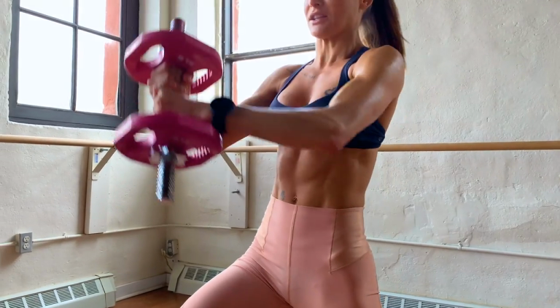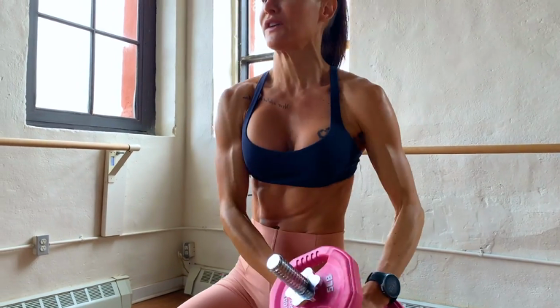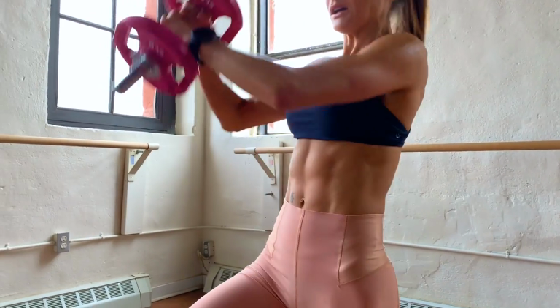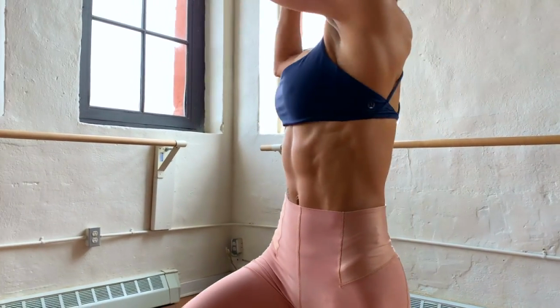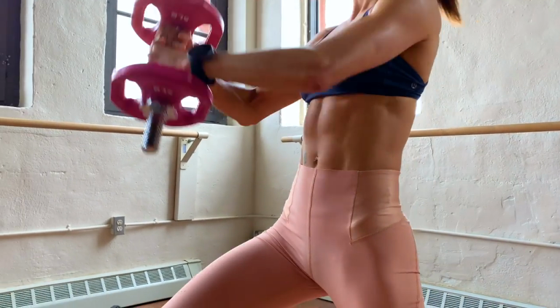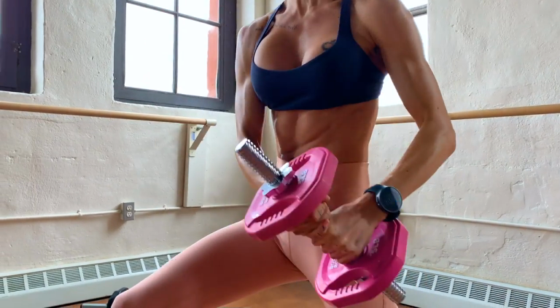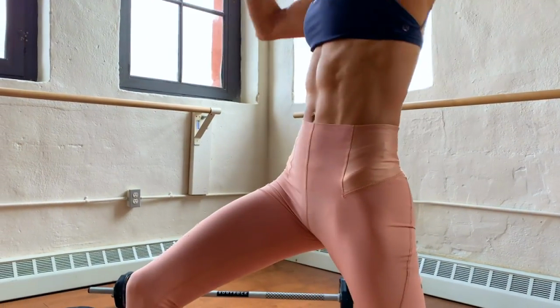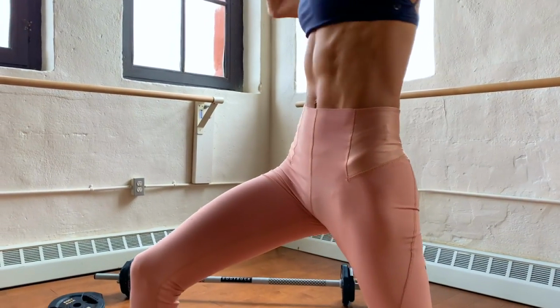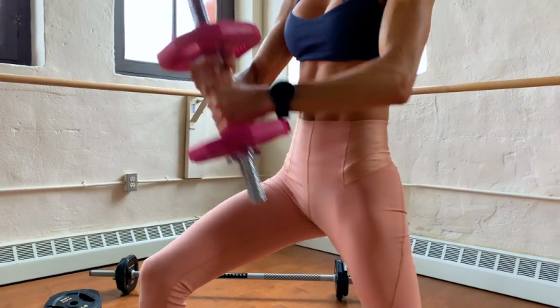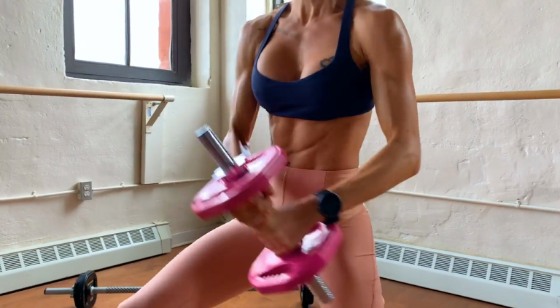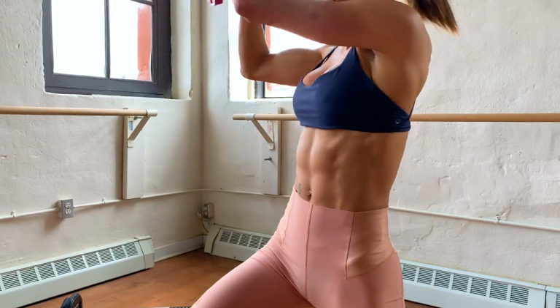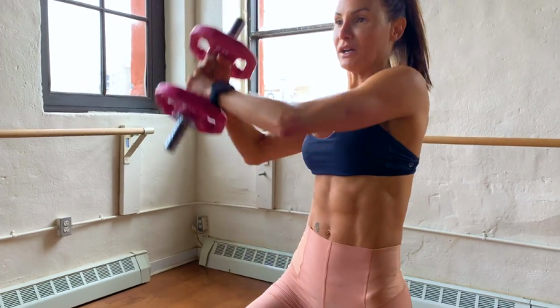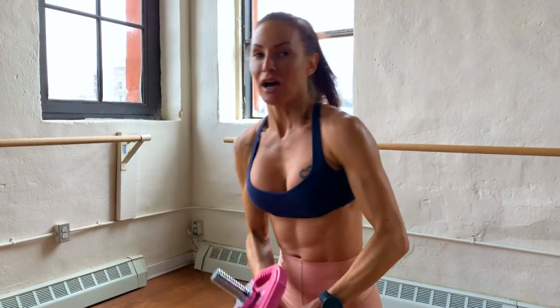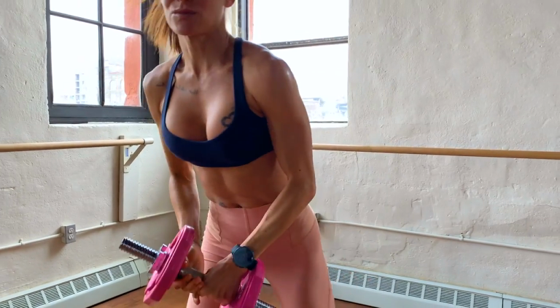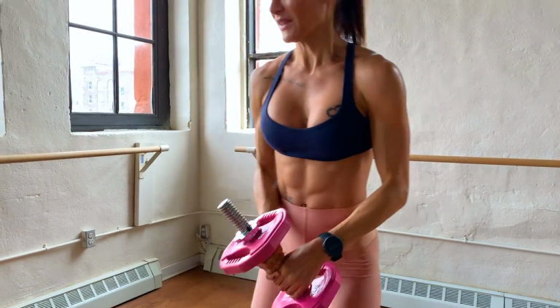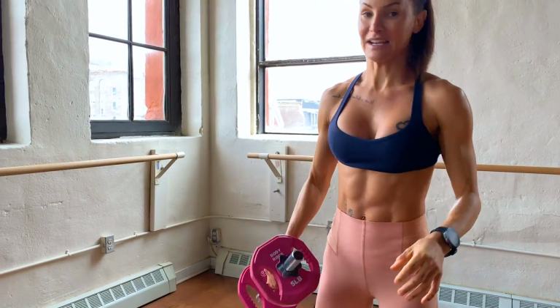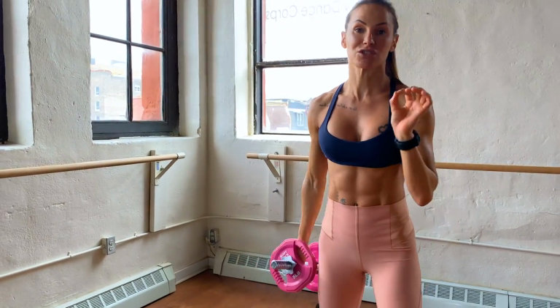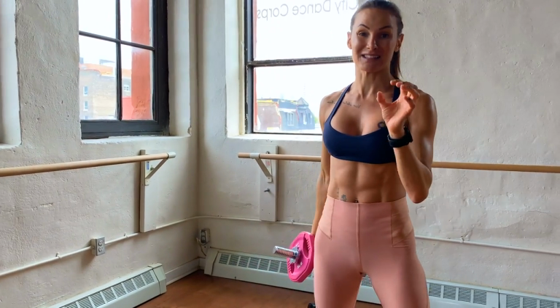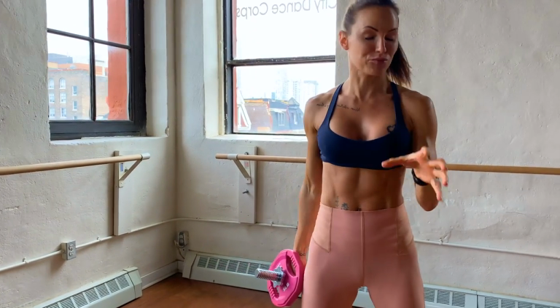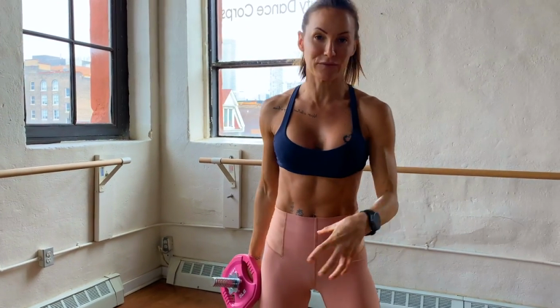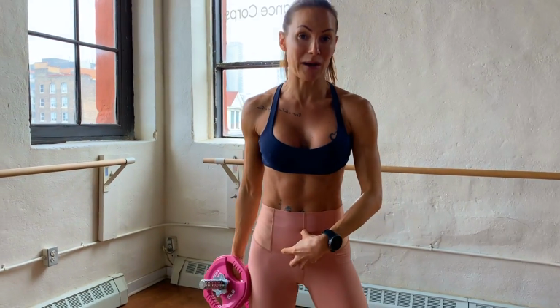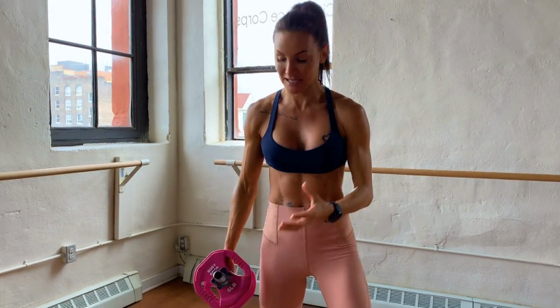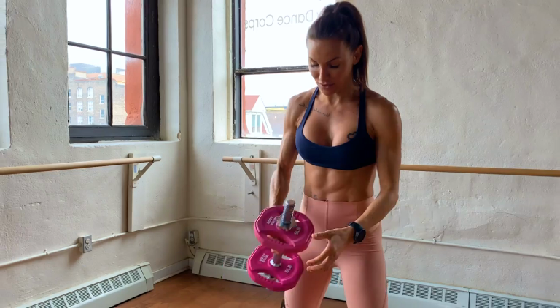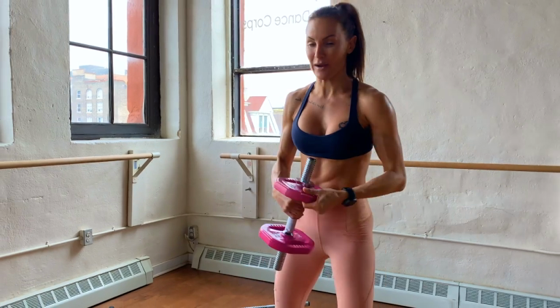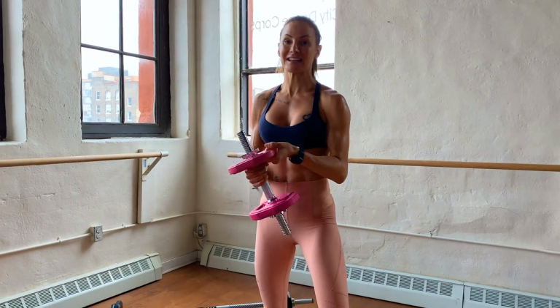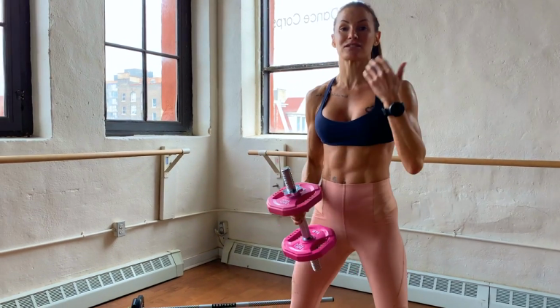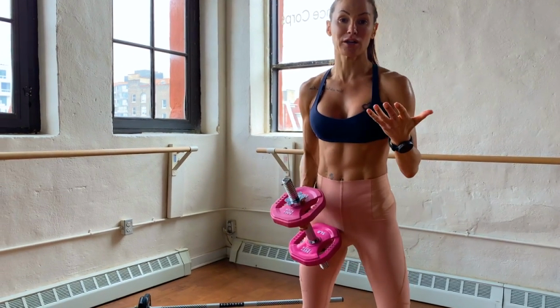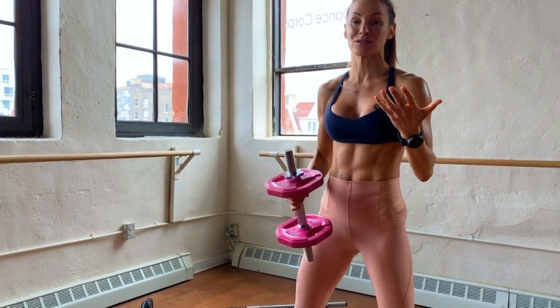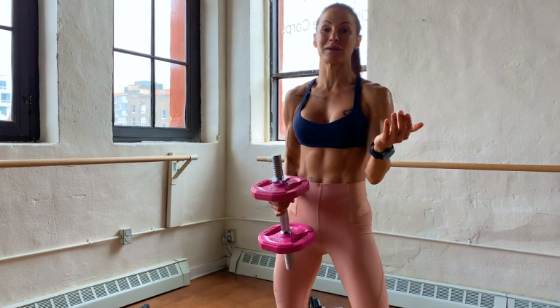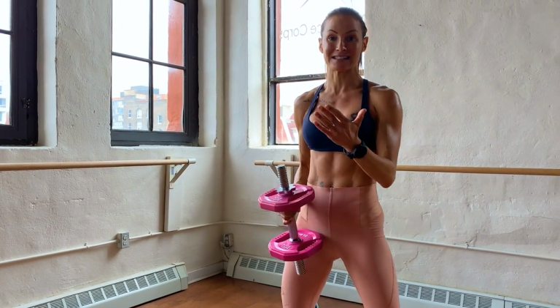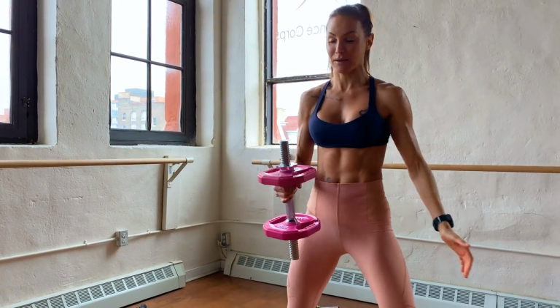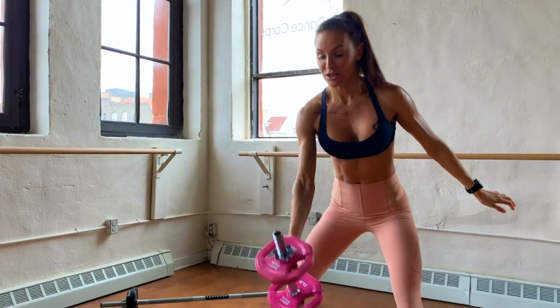Next one — really good swings, brilliant for your lower abs. Get yourself a weight. I like to add some cardio into my swing, so I'm going to add a step.